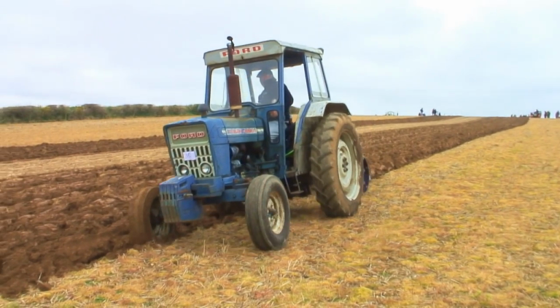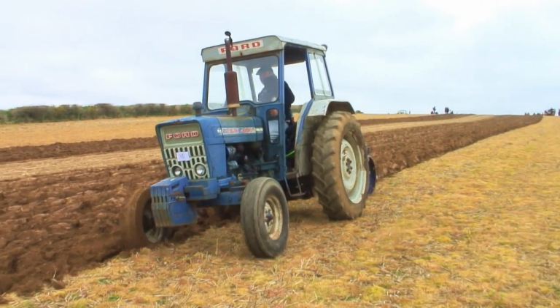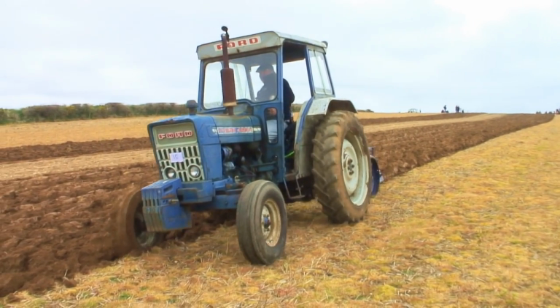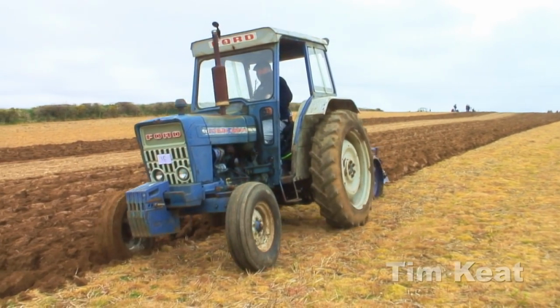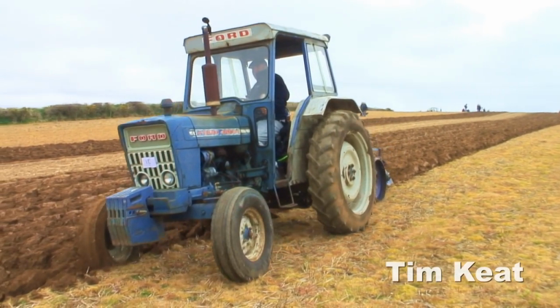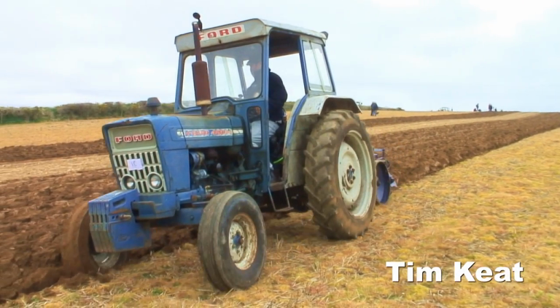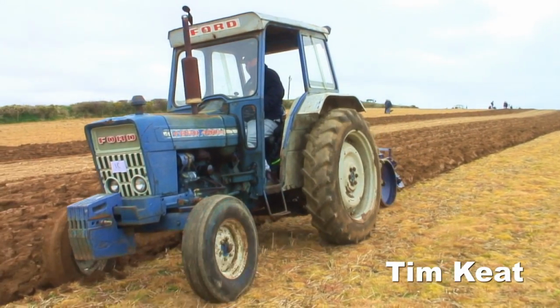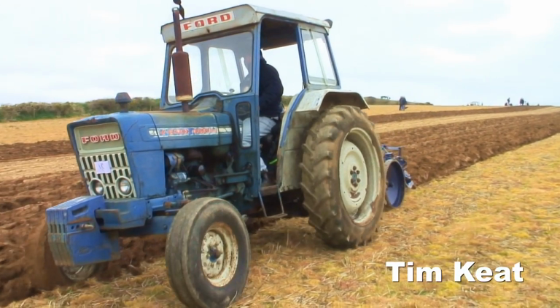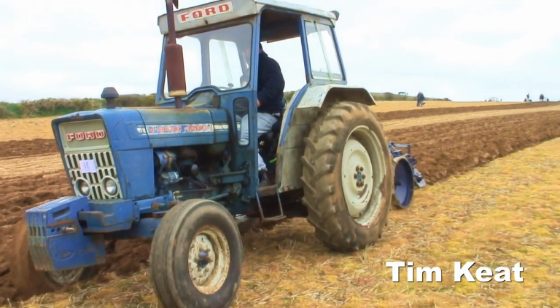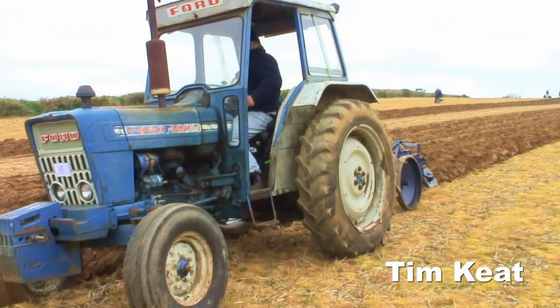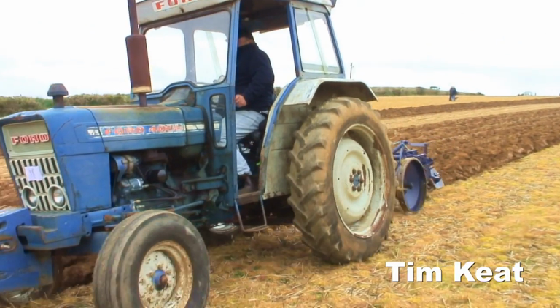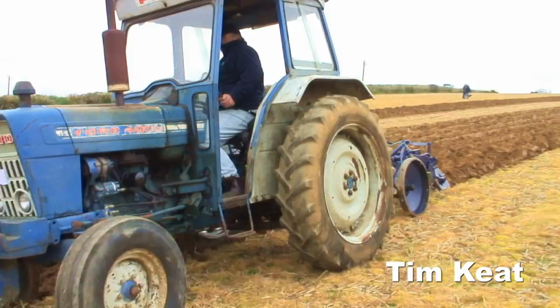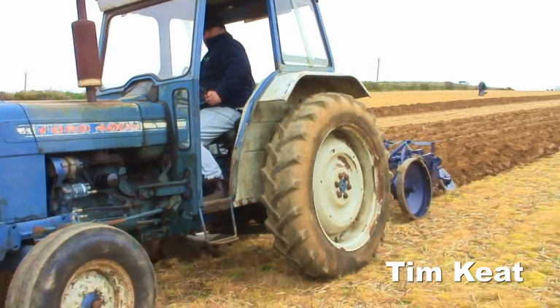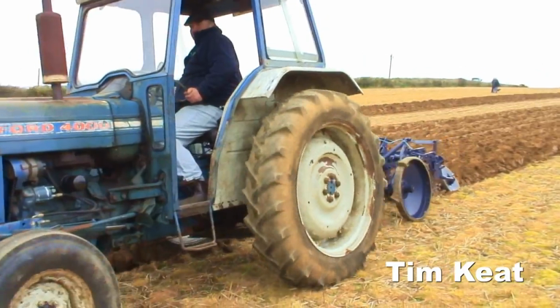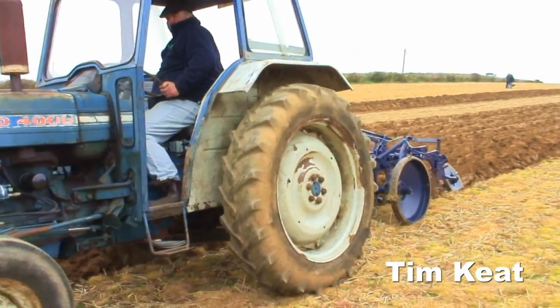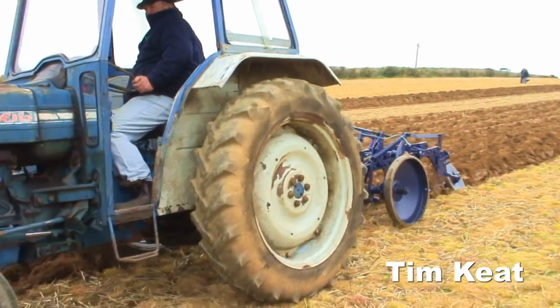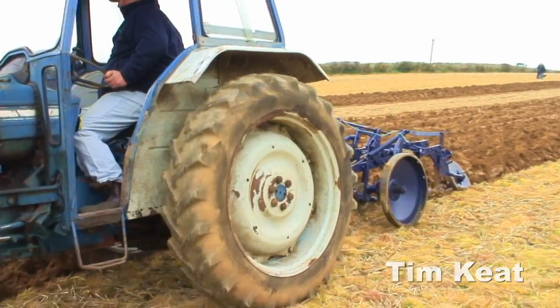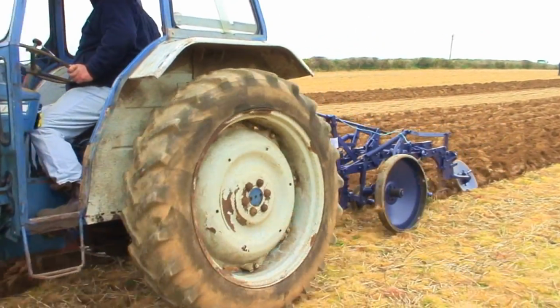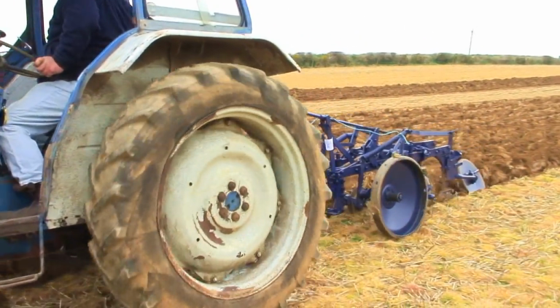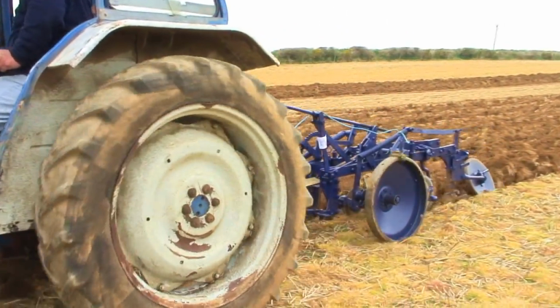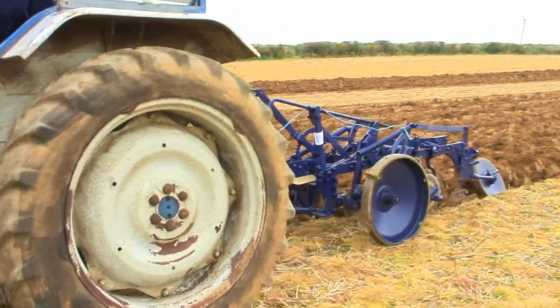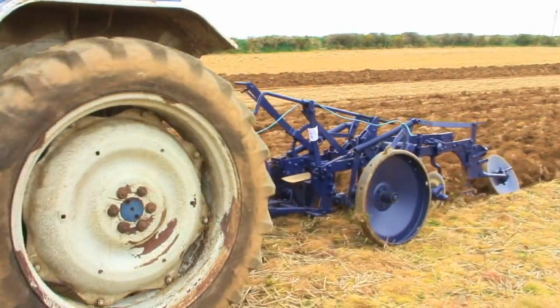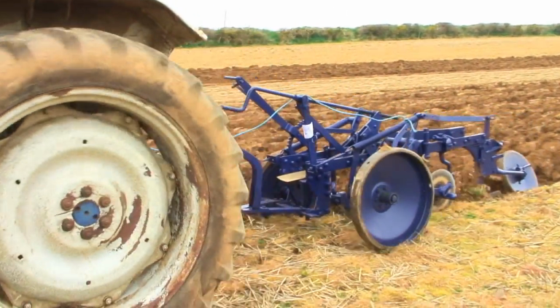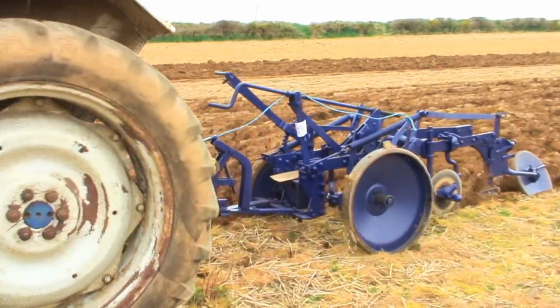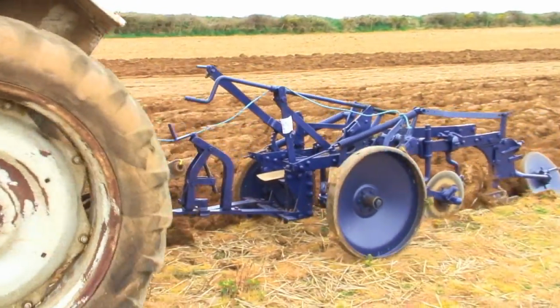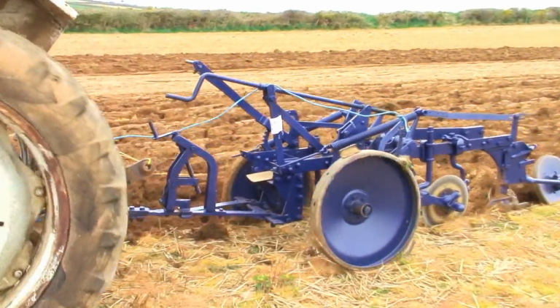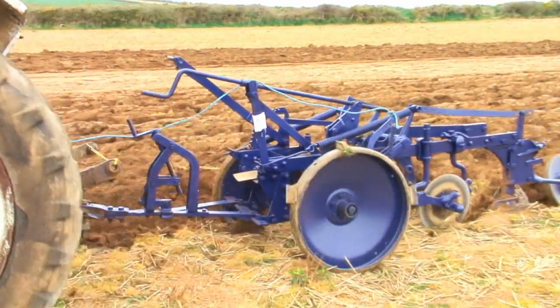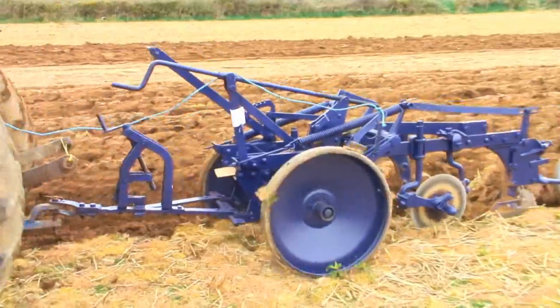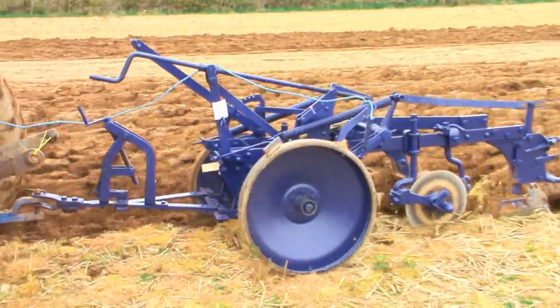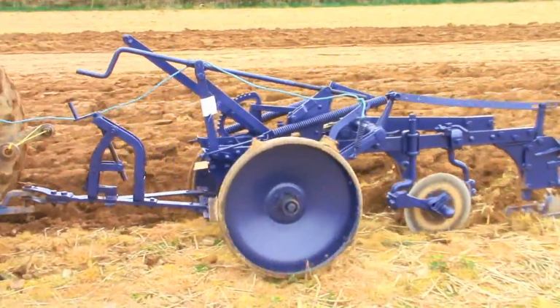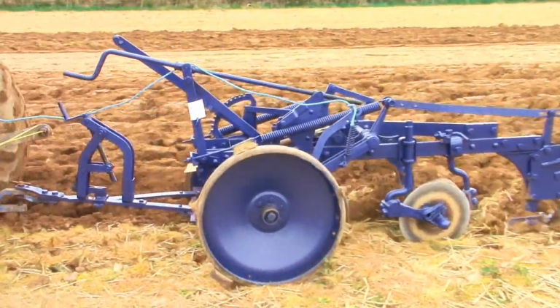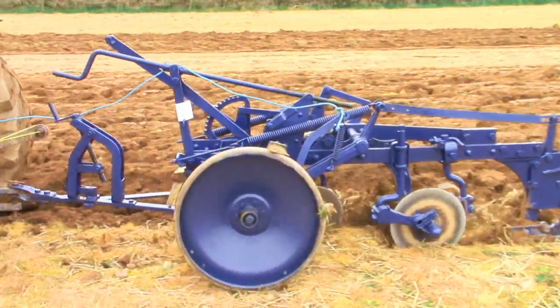It was bought new from Fulford Trumps in '73, and then Peter acquired it and it's used daily on his farm. Last night we were pressure washing it off to bring it here today.